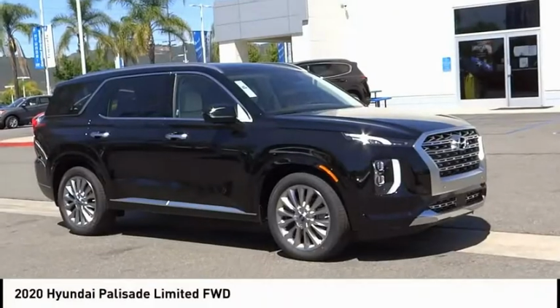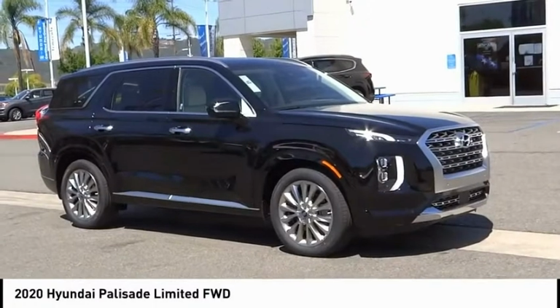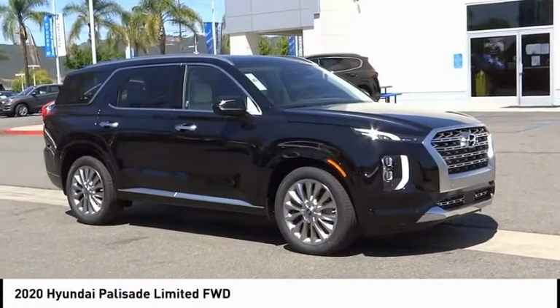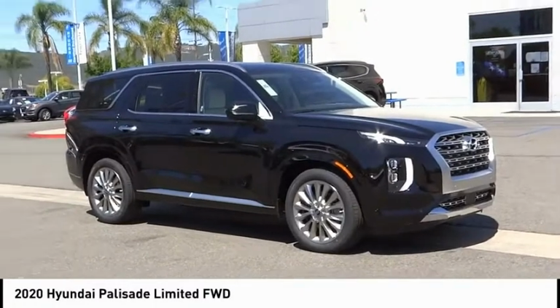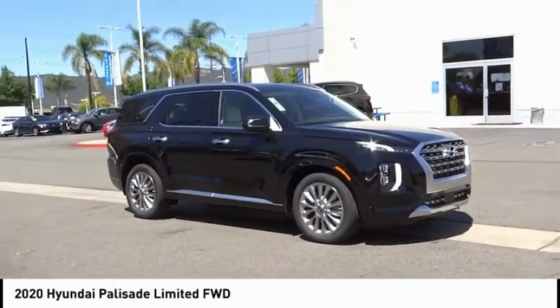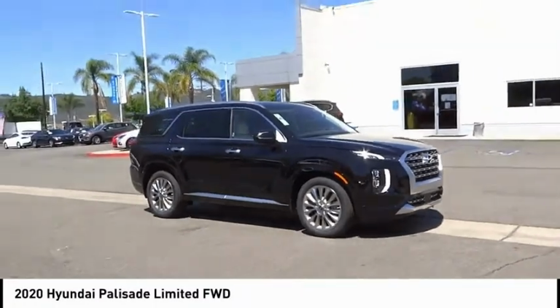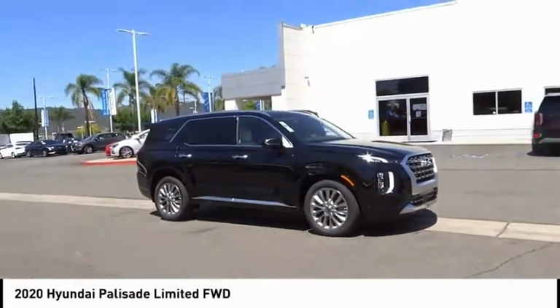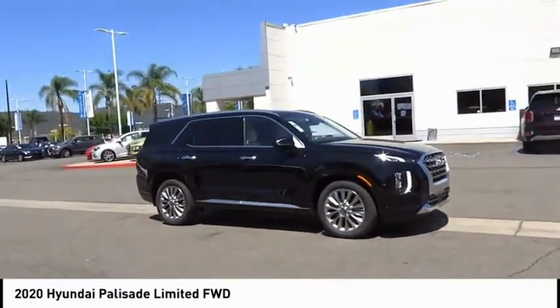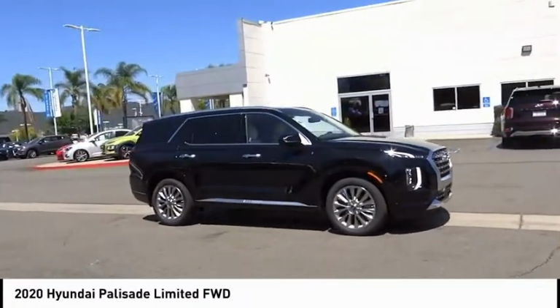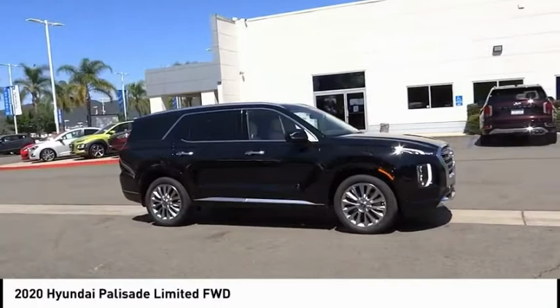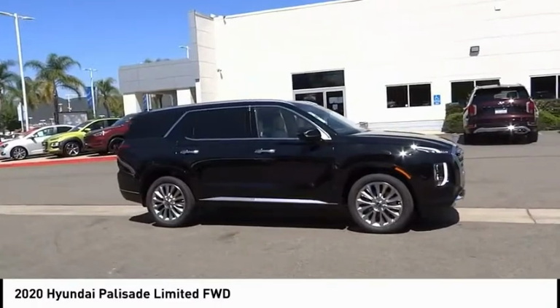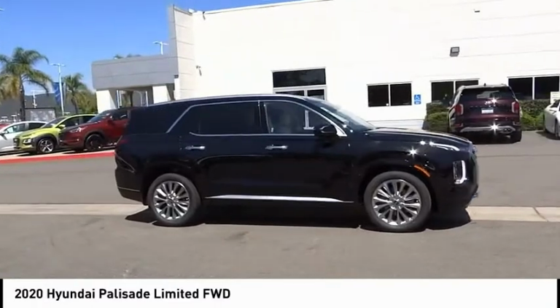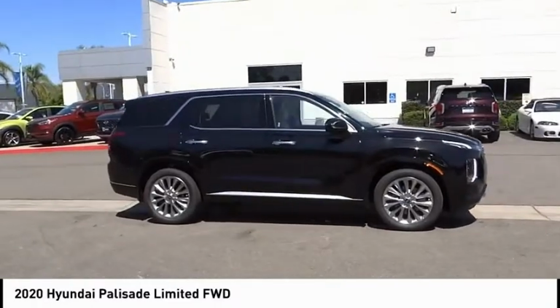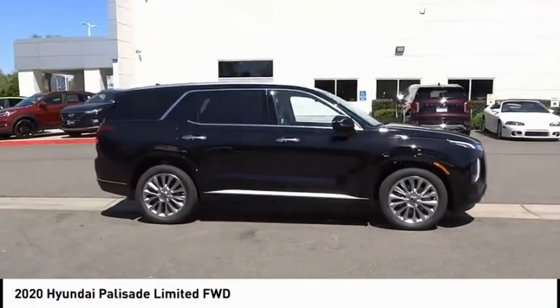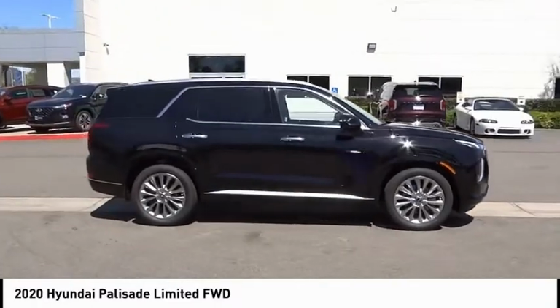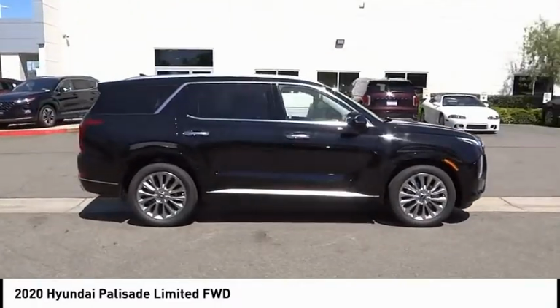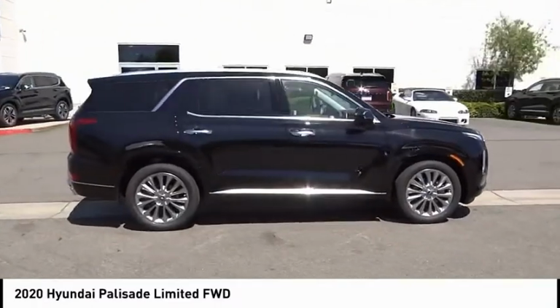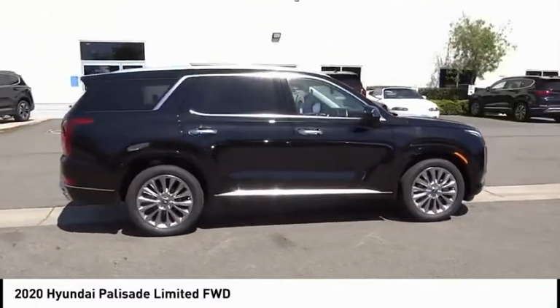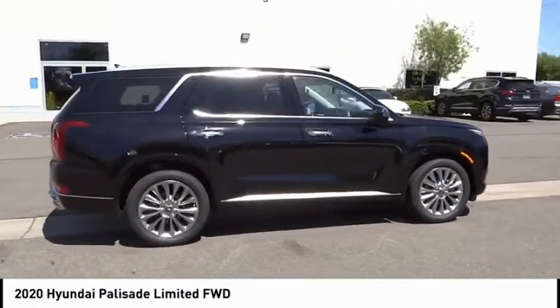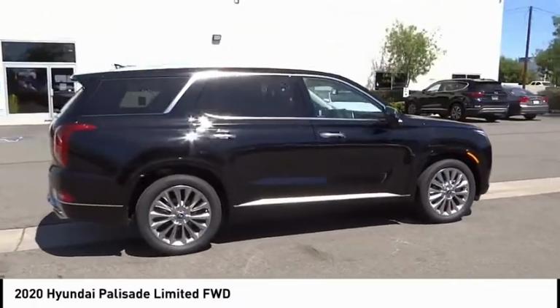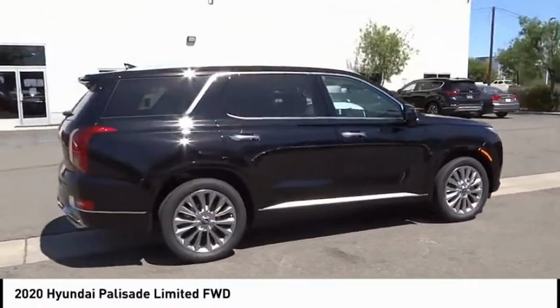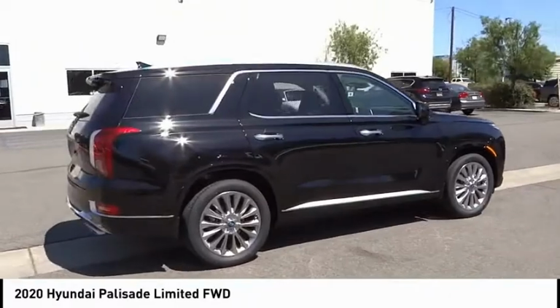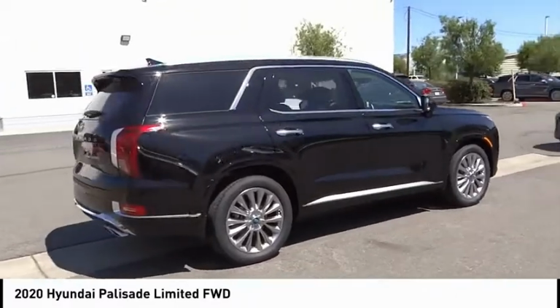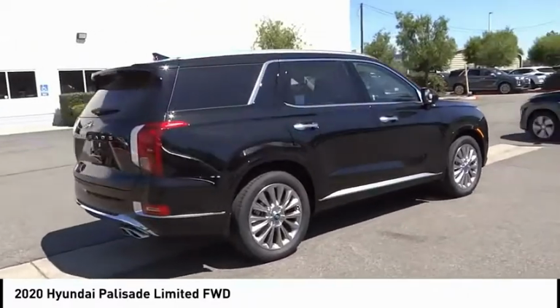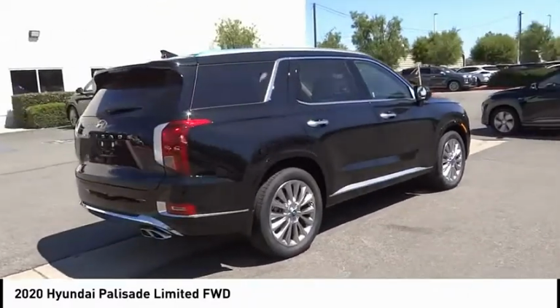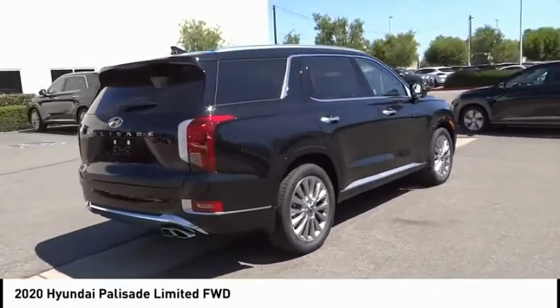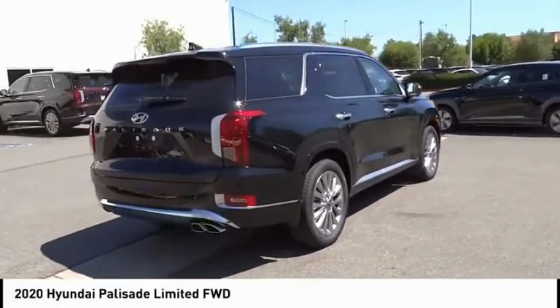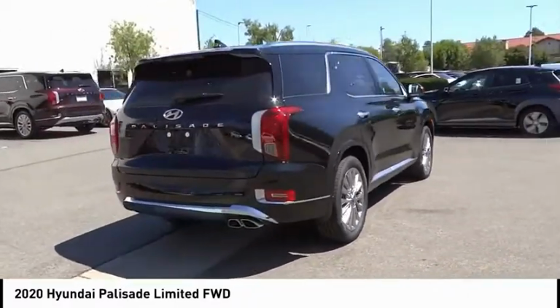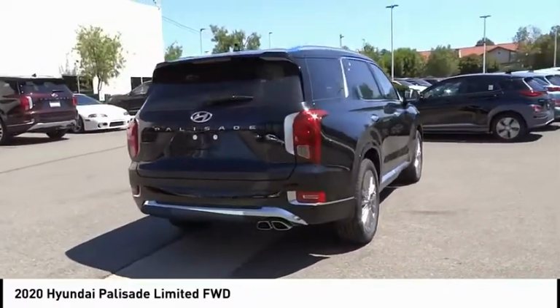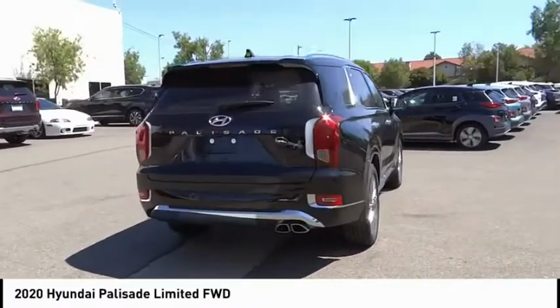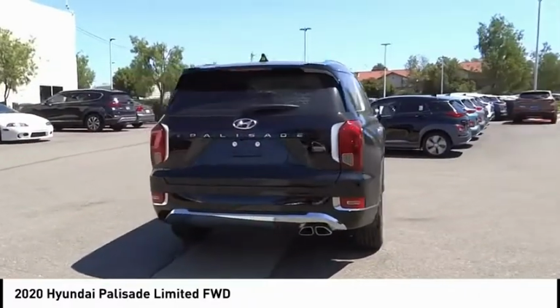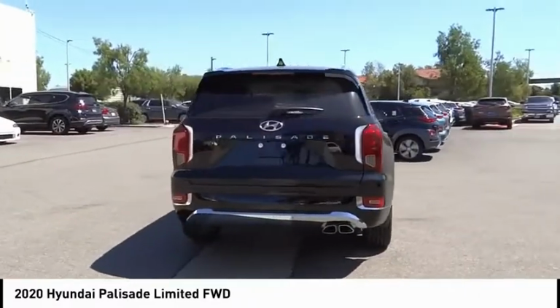You are going to love the 2020 Palisade. The Hyundai Palisade includes loads of interior room, third row seating, and a stylish exterior. Throw in all the additional technology features and your family will be thrilled to ride around in style.